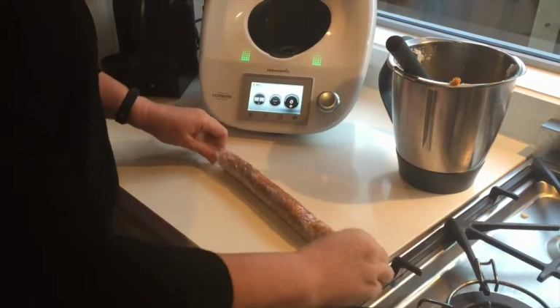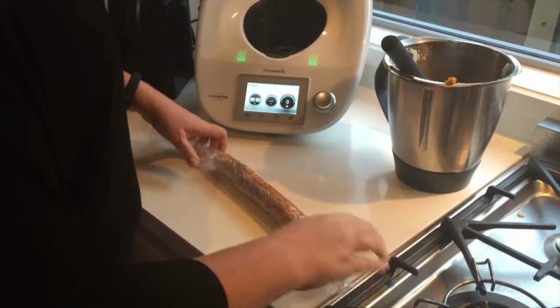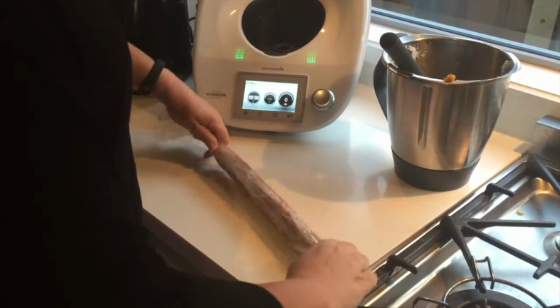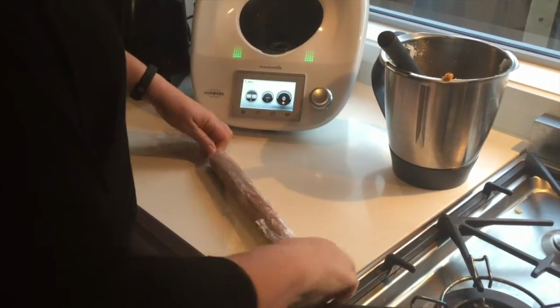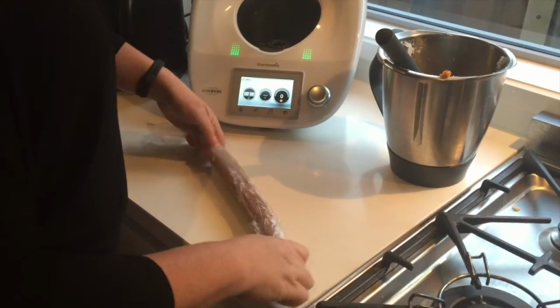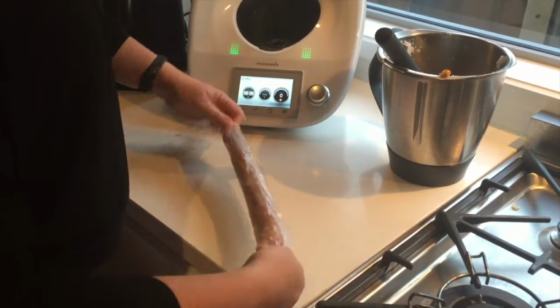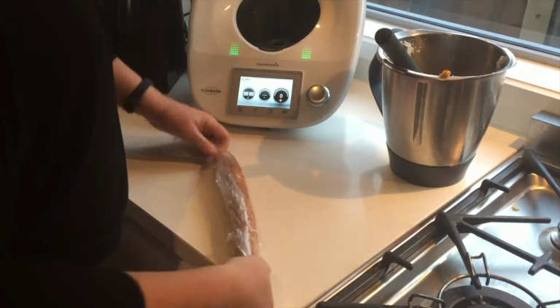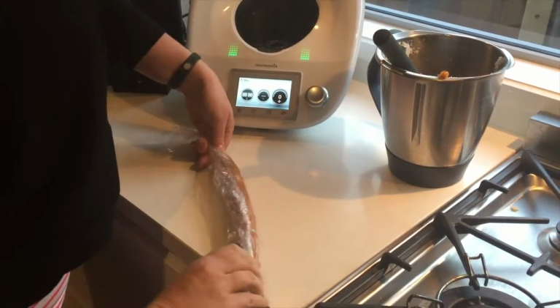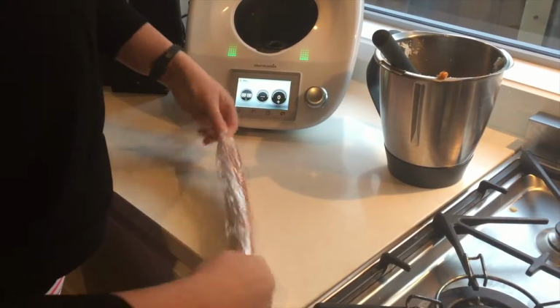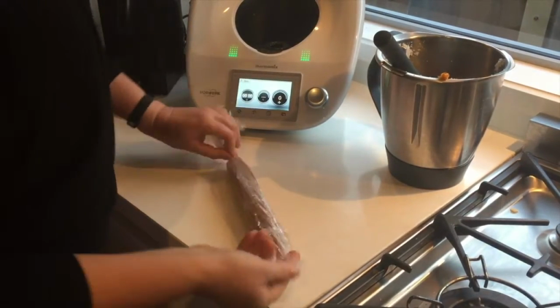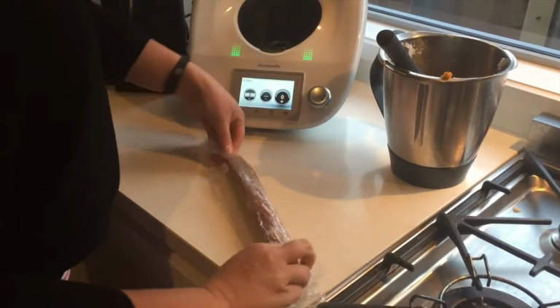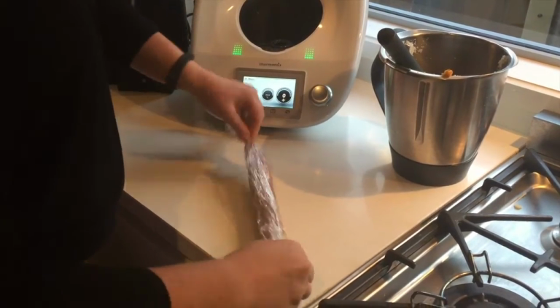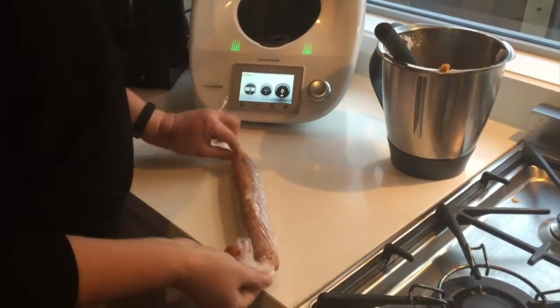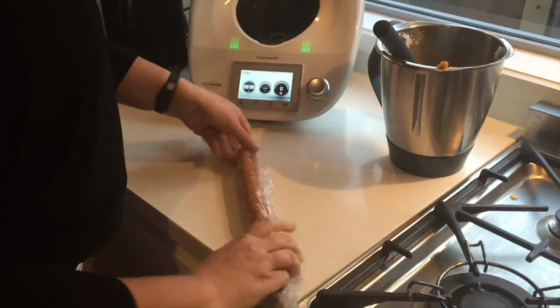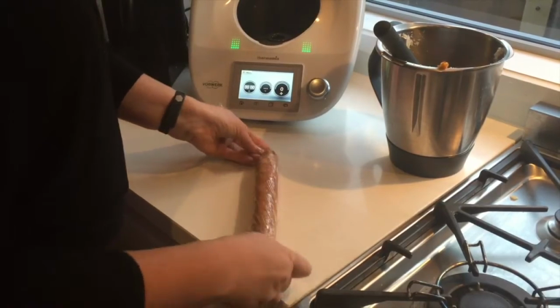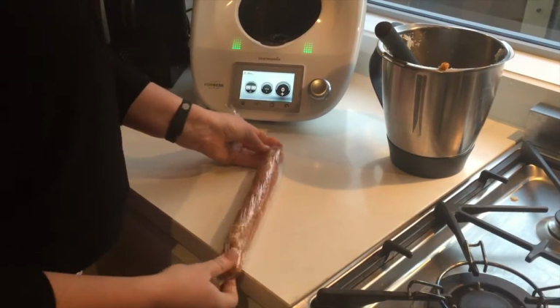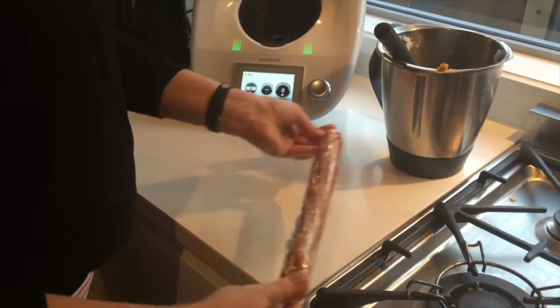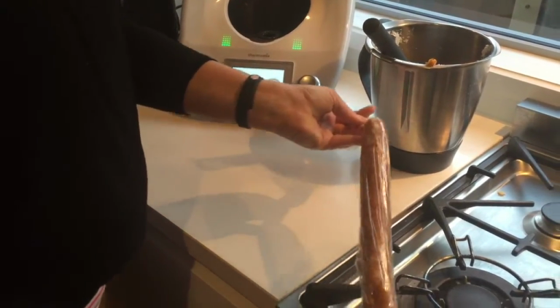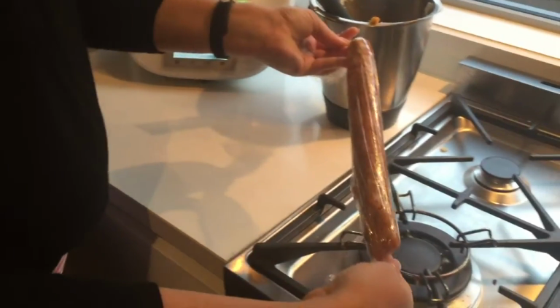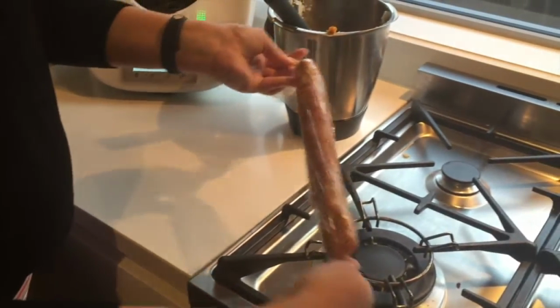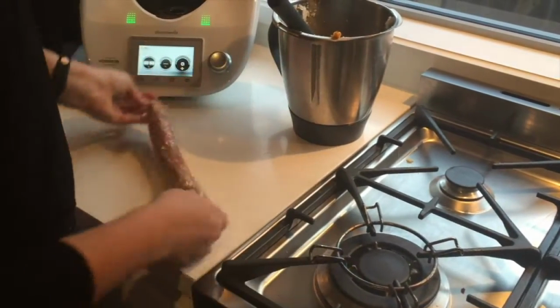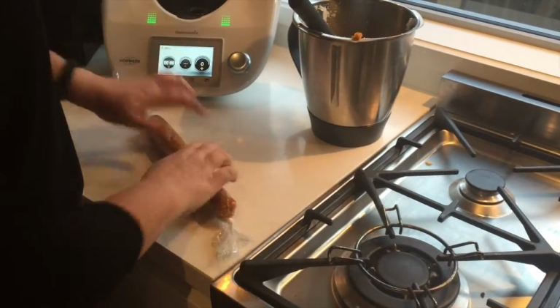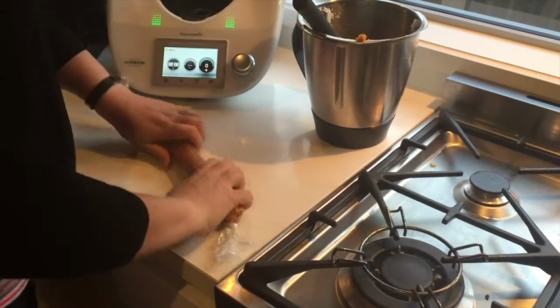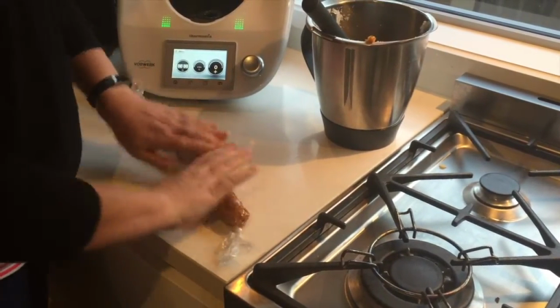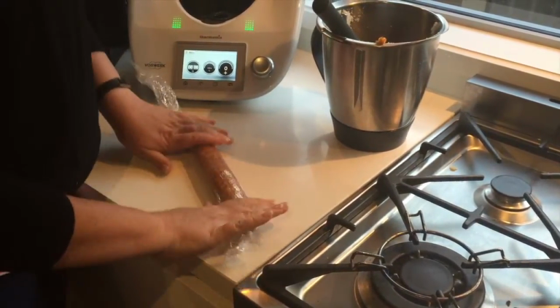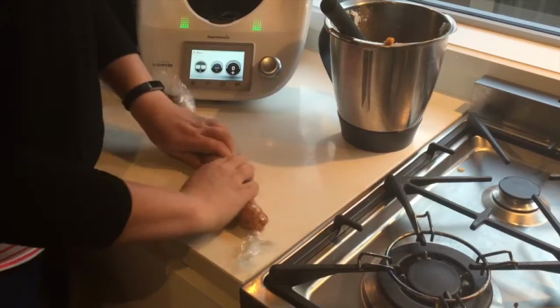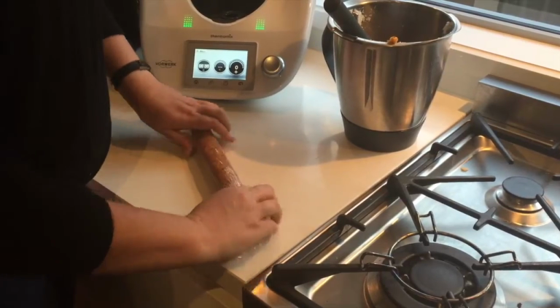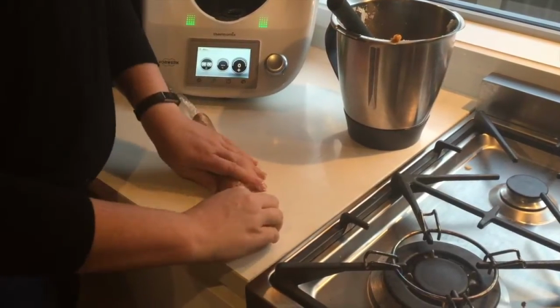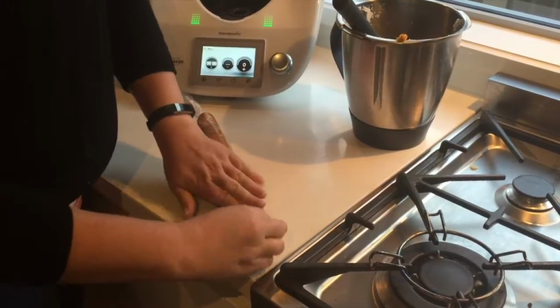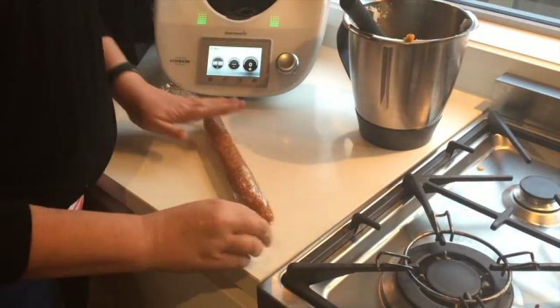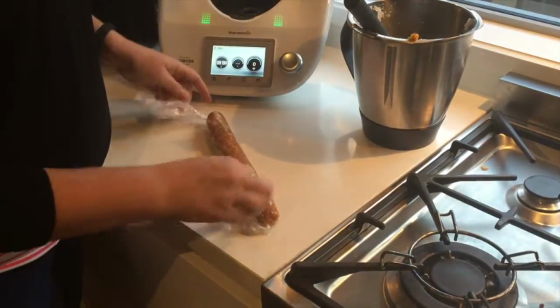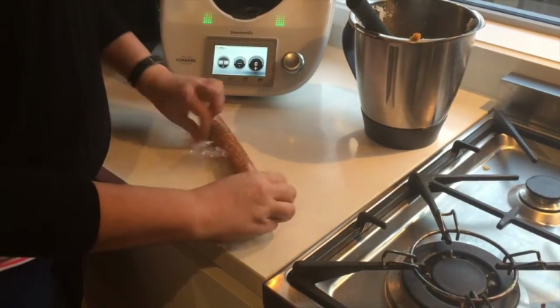So that's in a nice round sausage. Then we'll just twist it — you can see it's a good shape. We'll do that with the second batch and put that in the fridge for an hour.